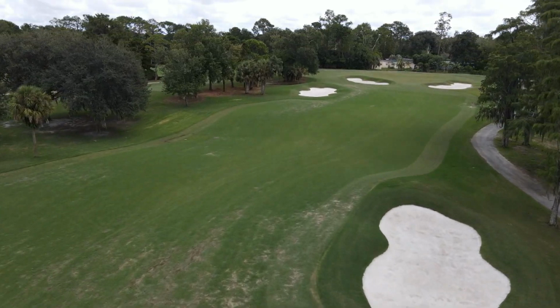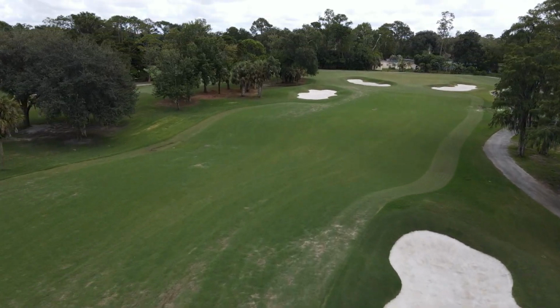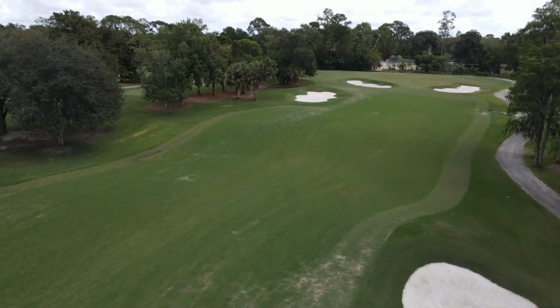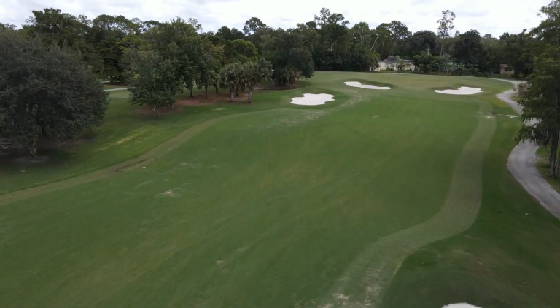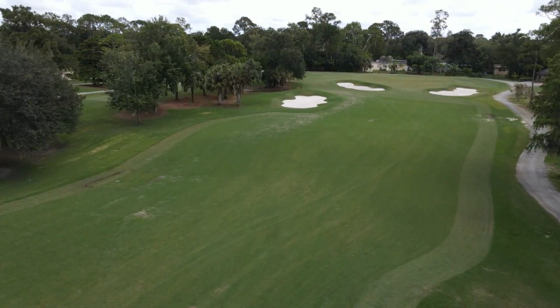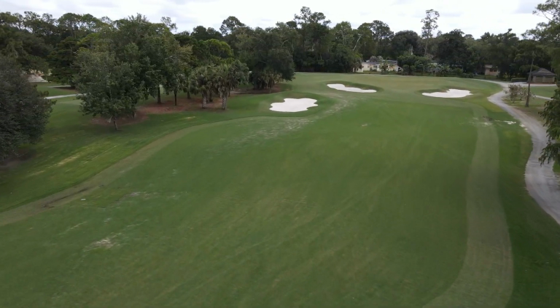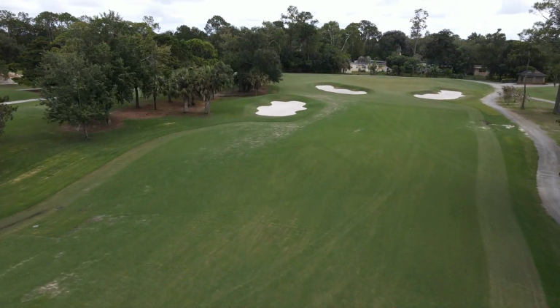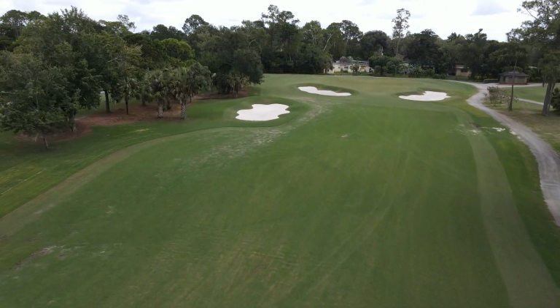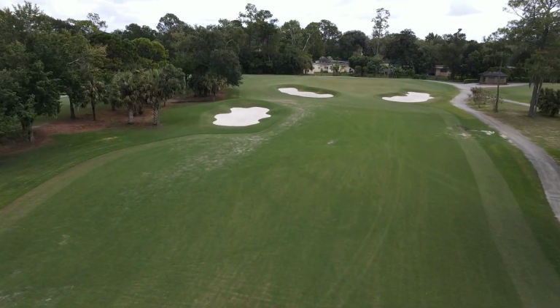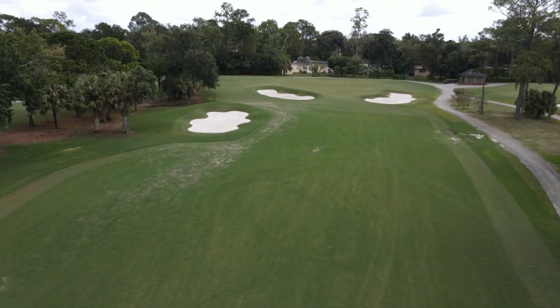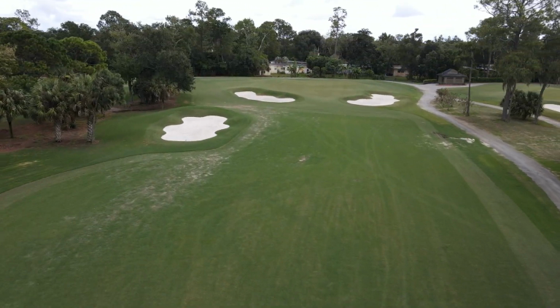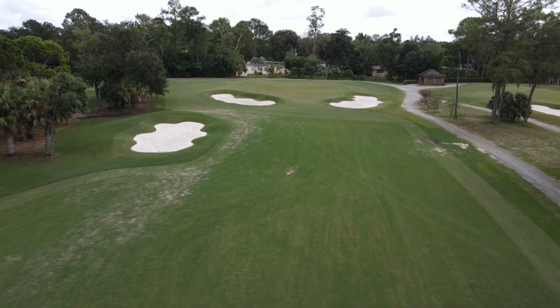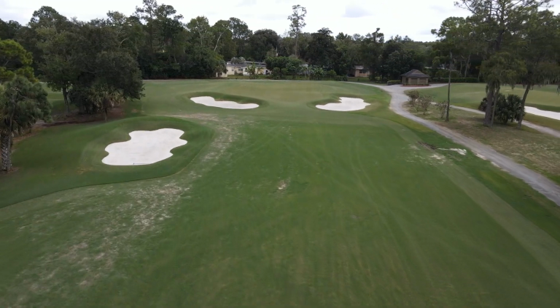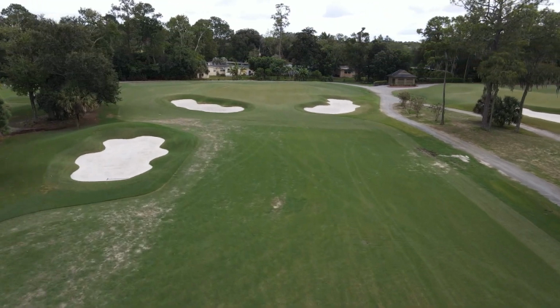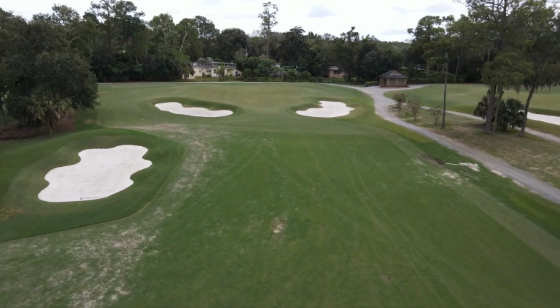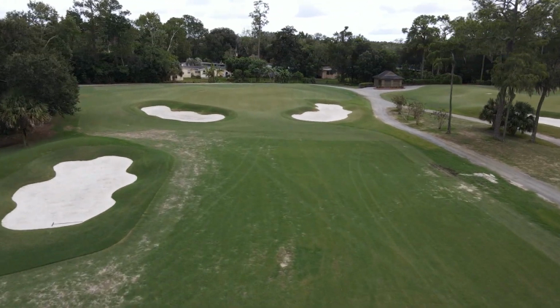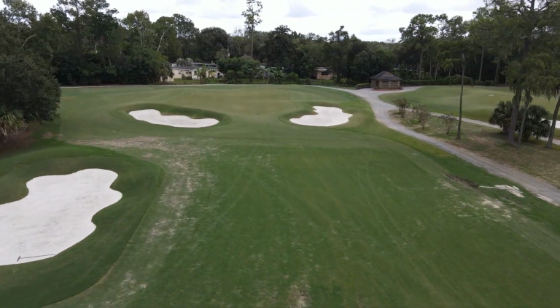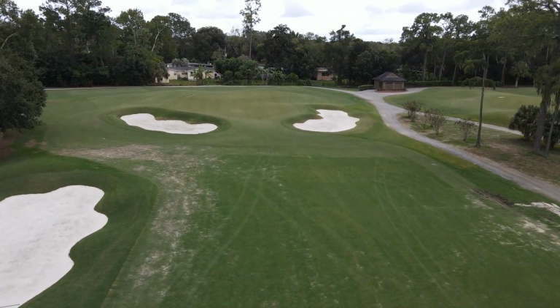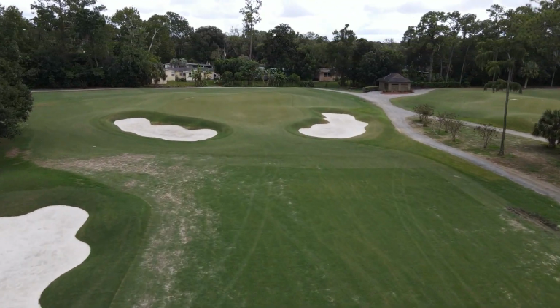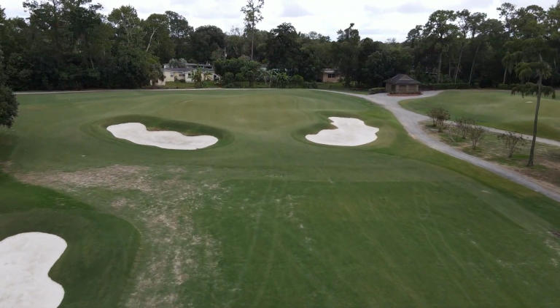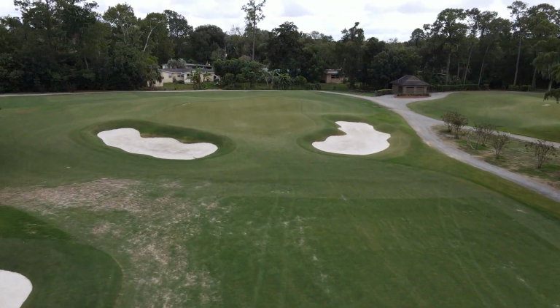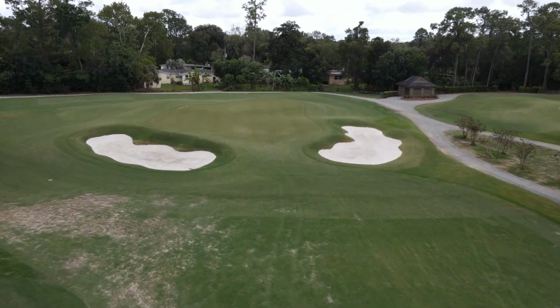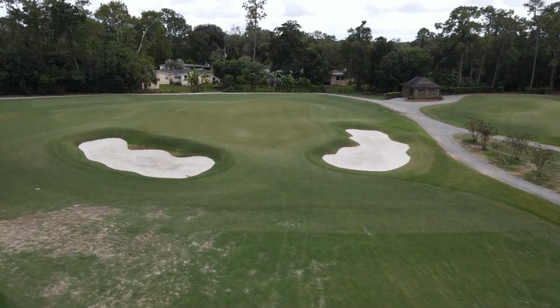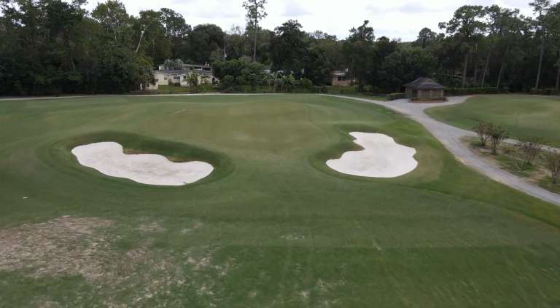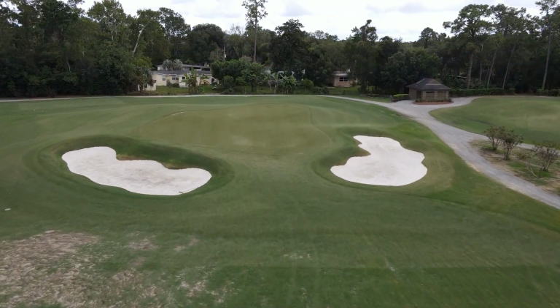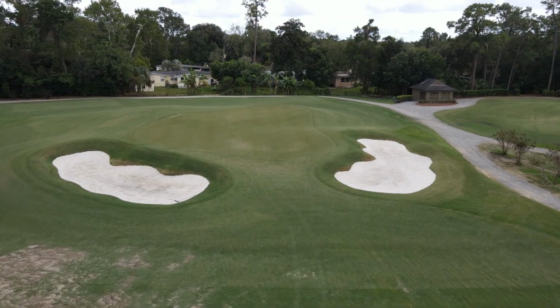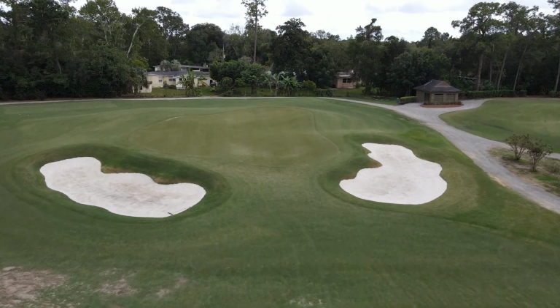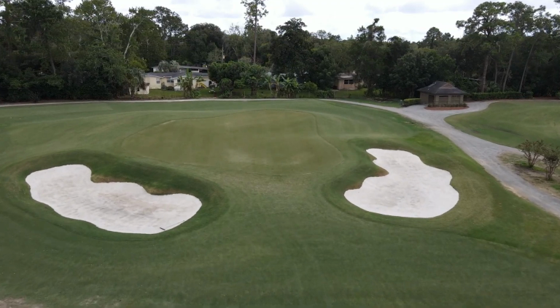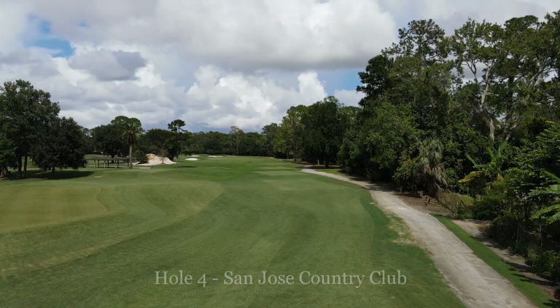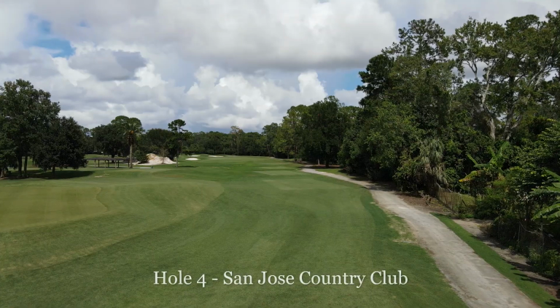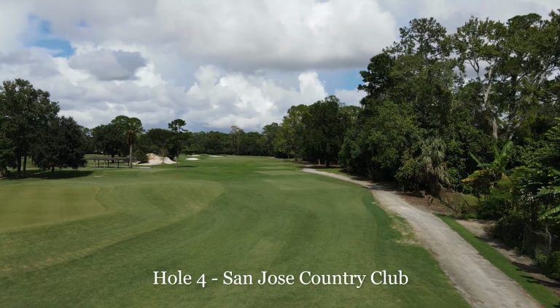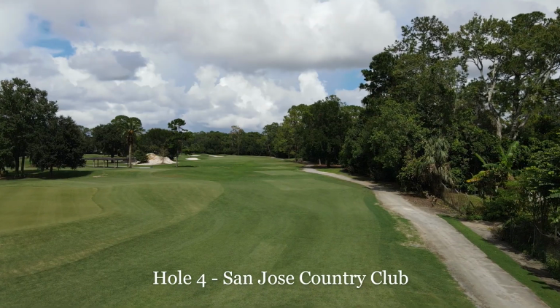You see the green complex looks amazing. We are waiting on a fencing contractor to shore up the area here behind the green, so we can visually have that fixed.